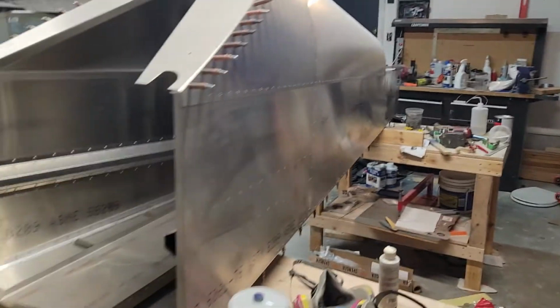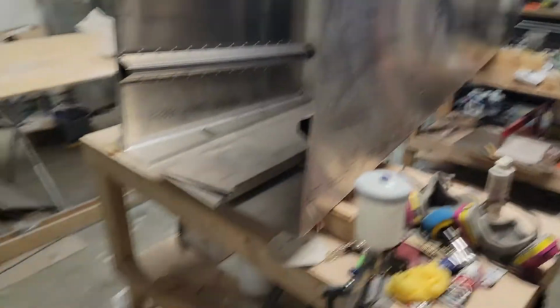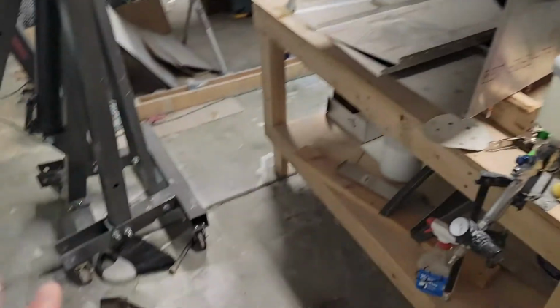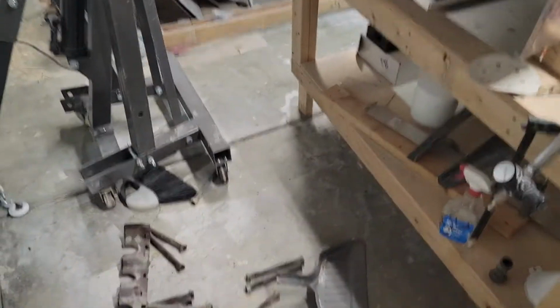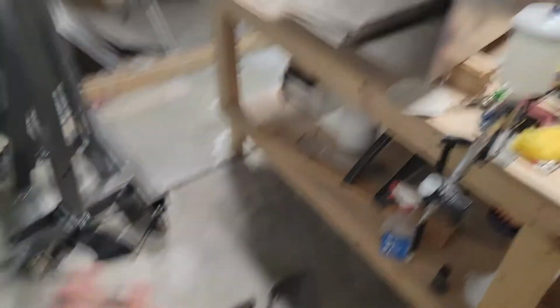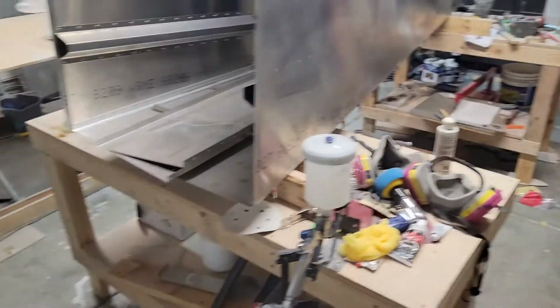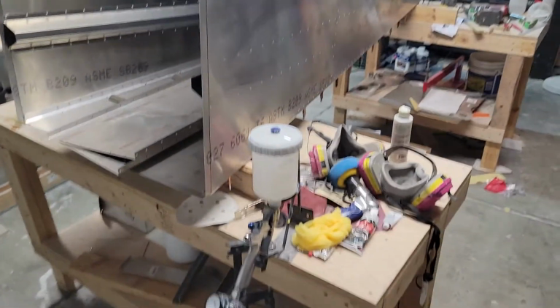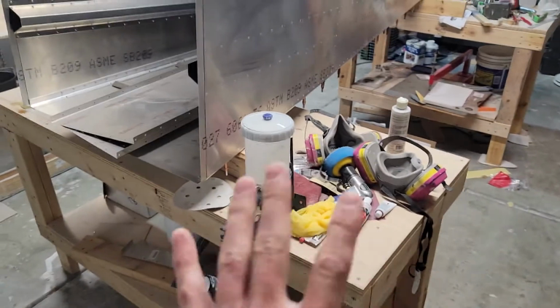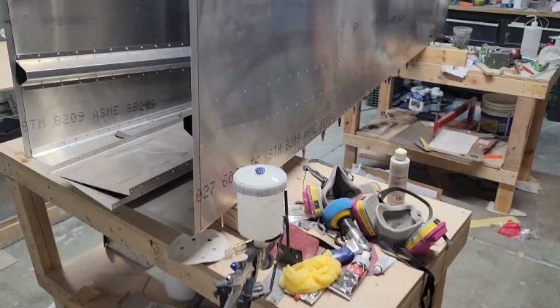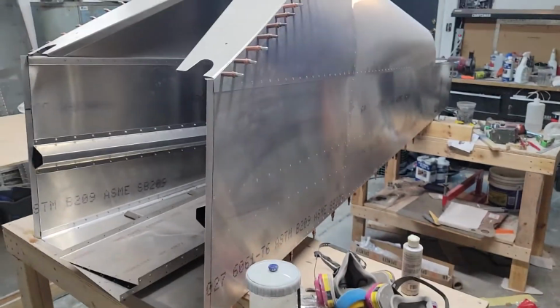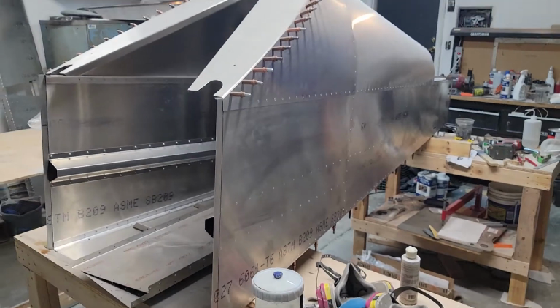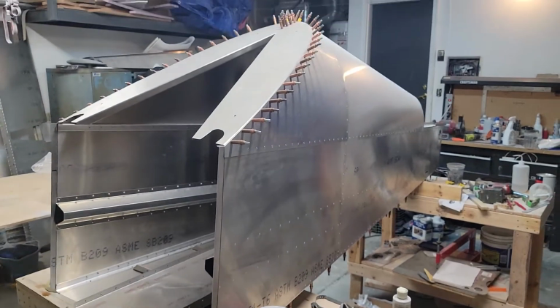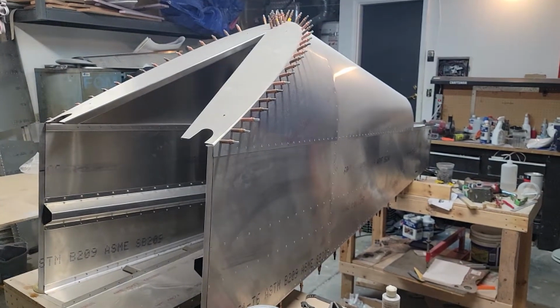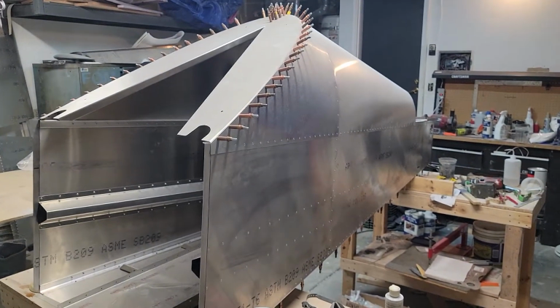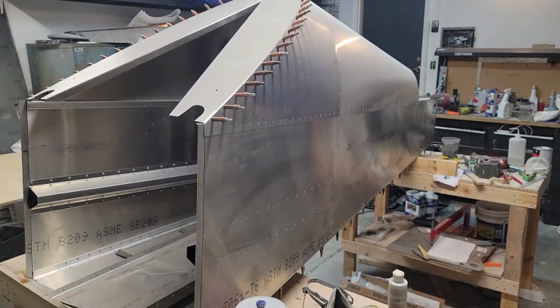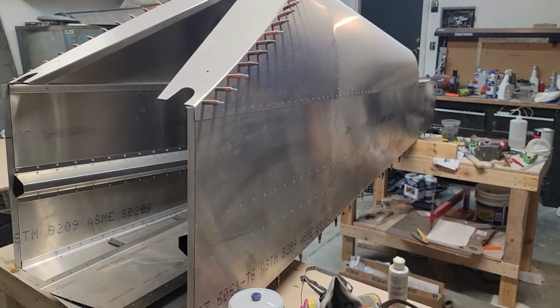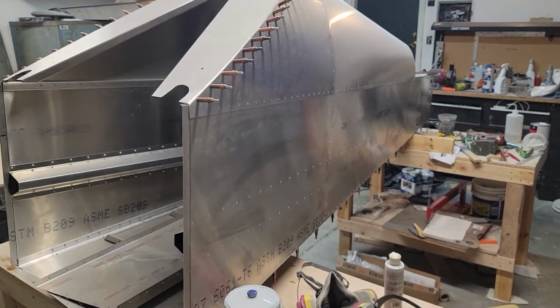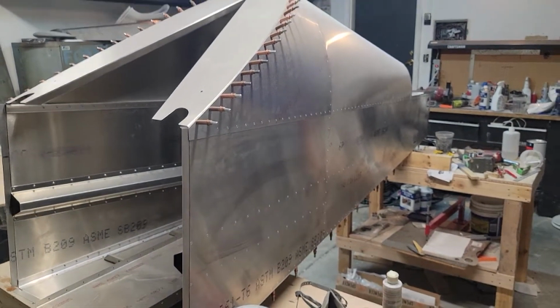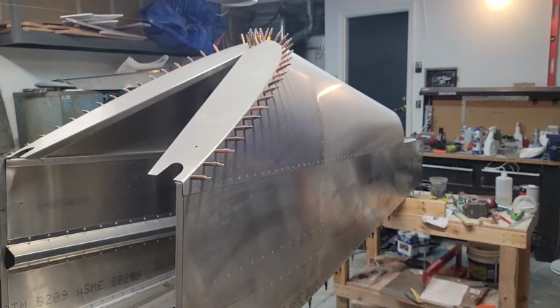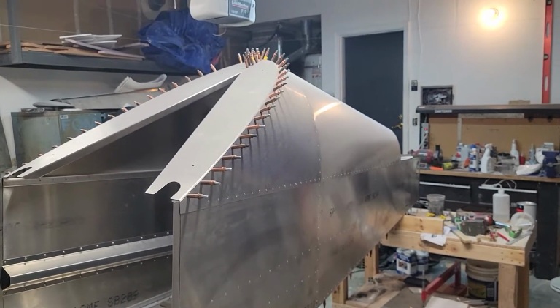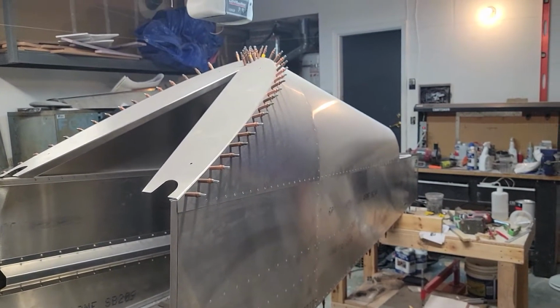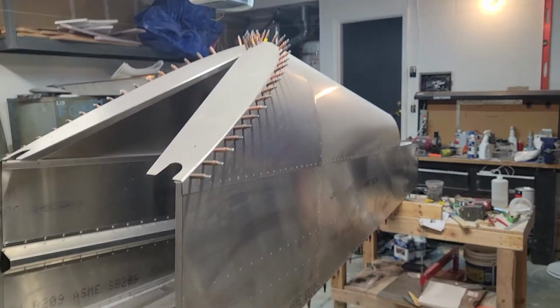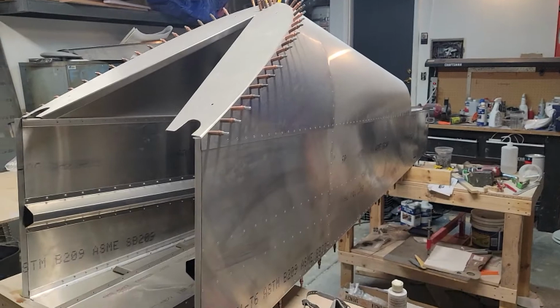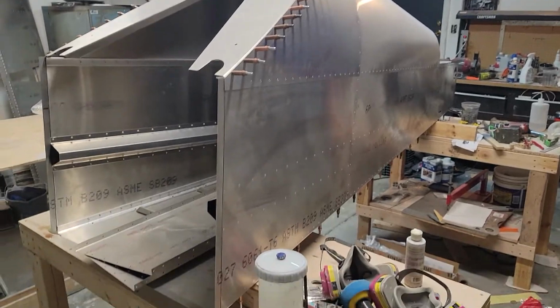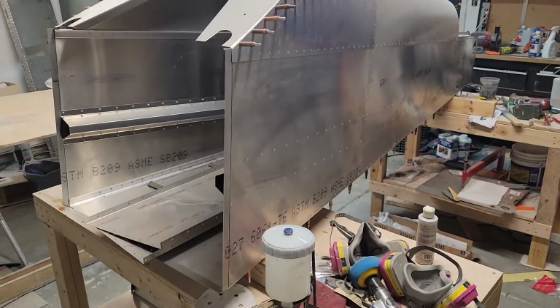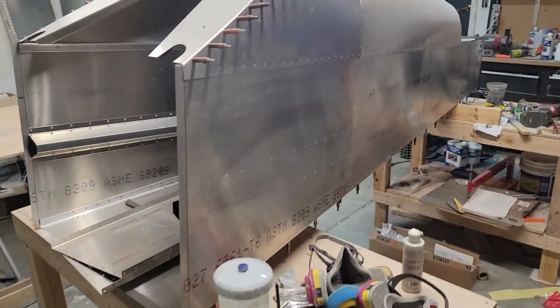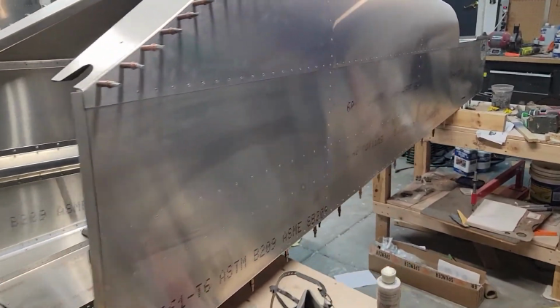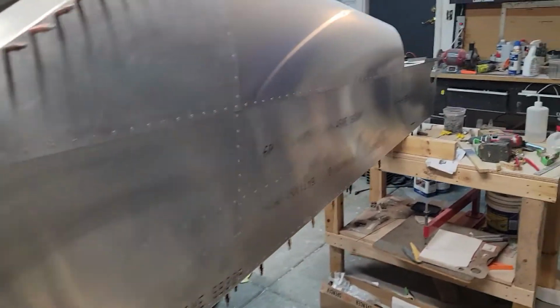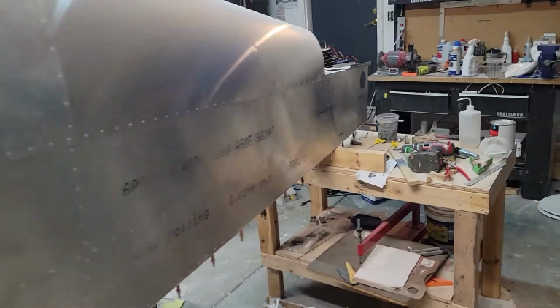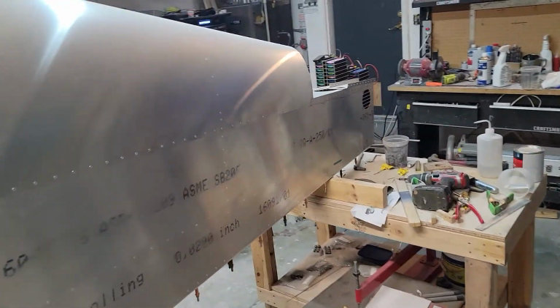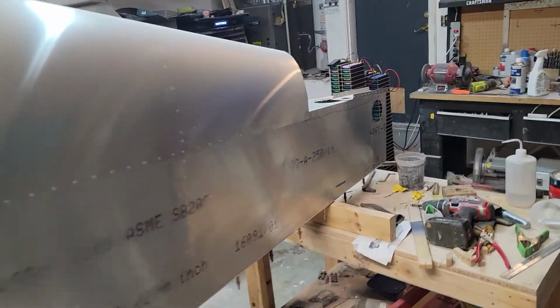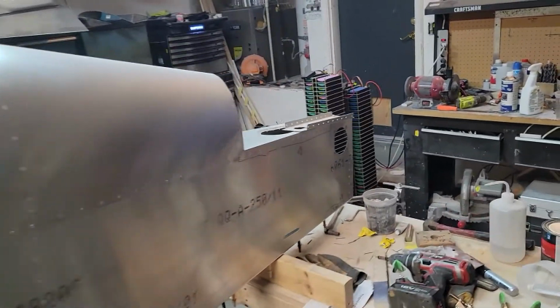My garage is a dusty mess because I've been doing bodywork and paint, but the aft tail cone is actually done. I got done riveting this back in January or February, so we'll start with the back end.